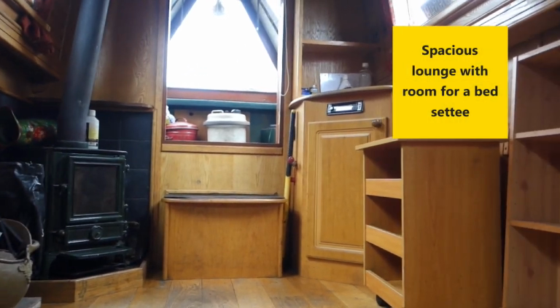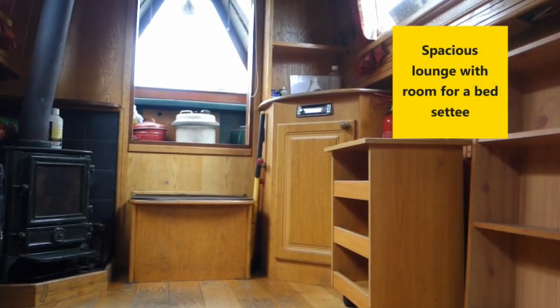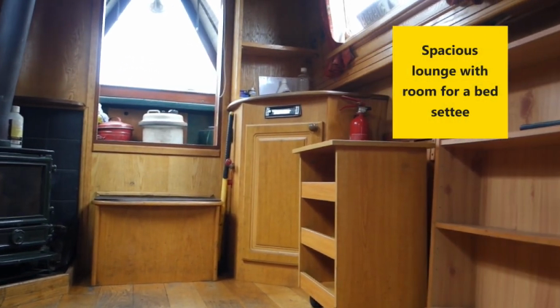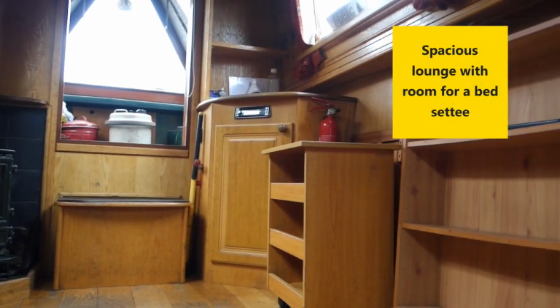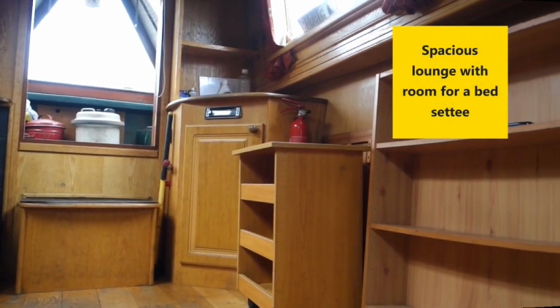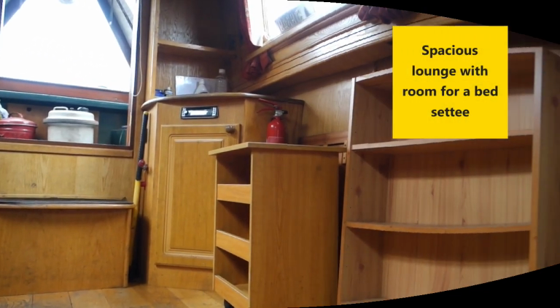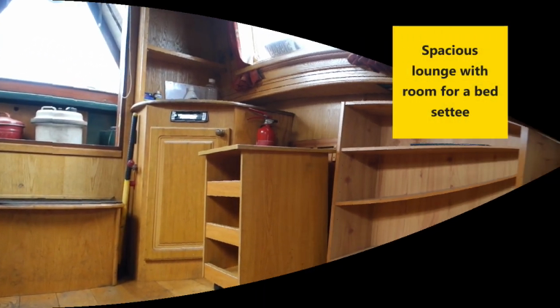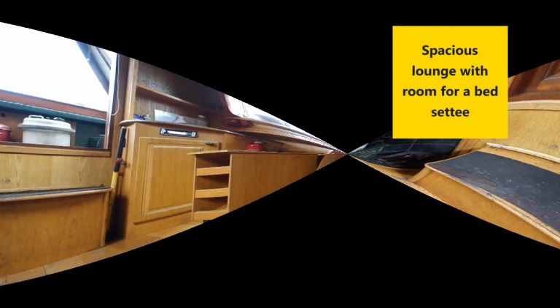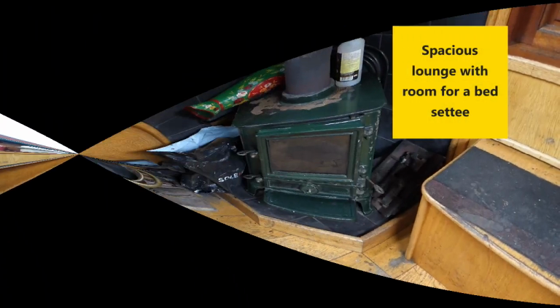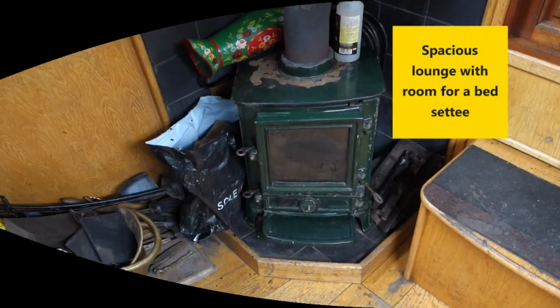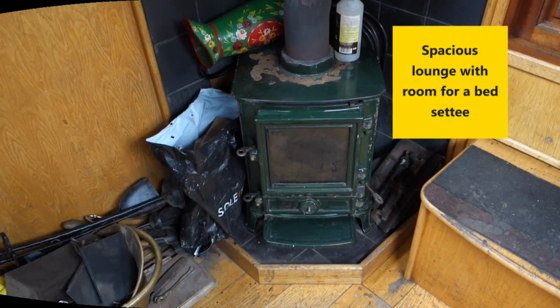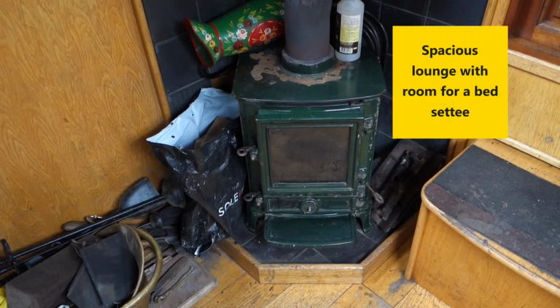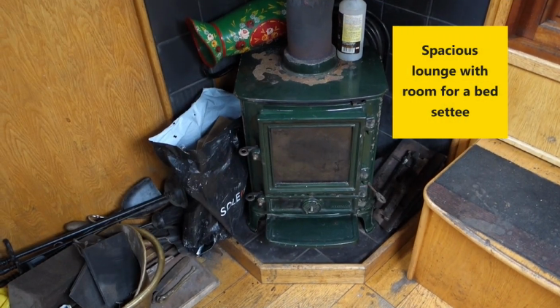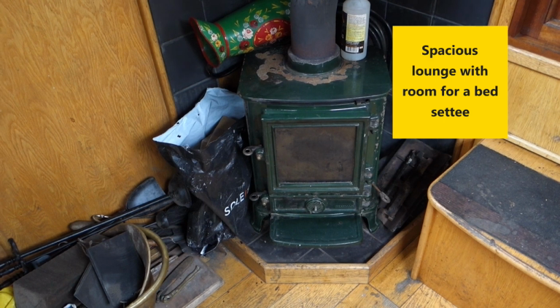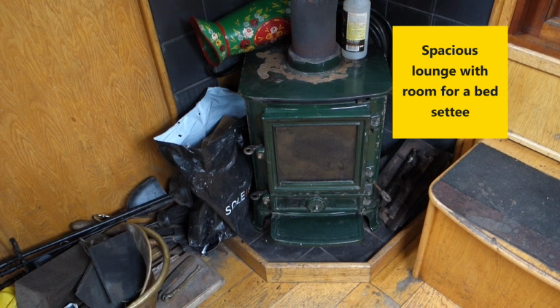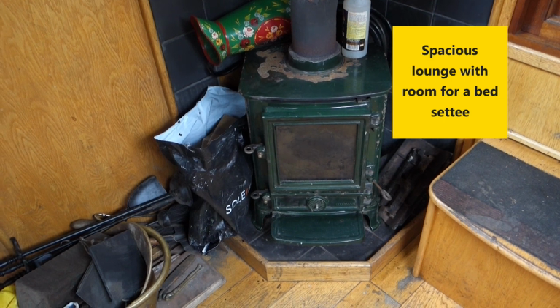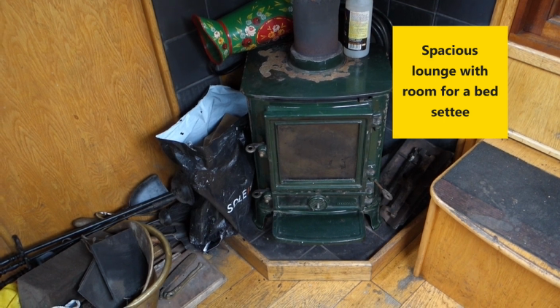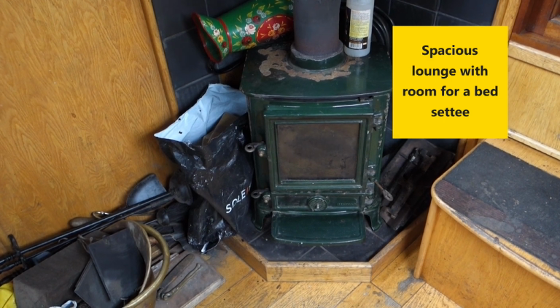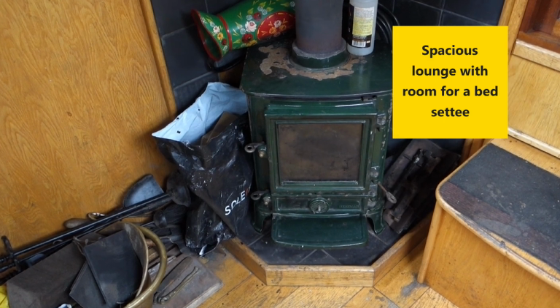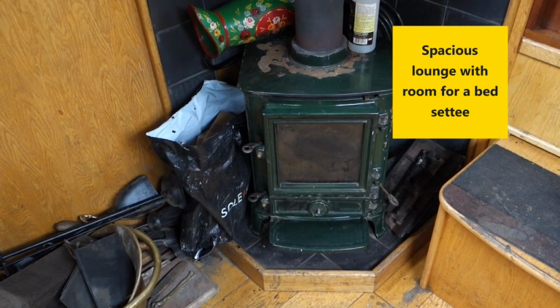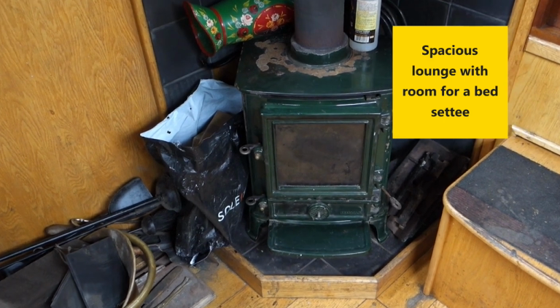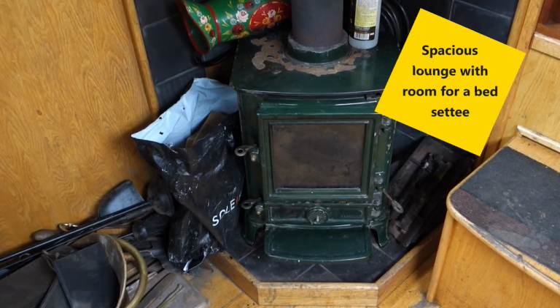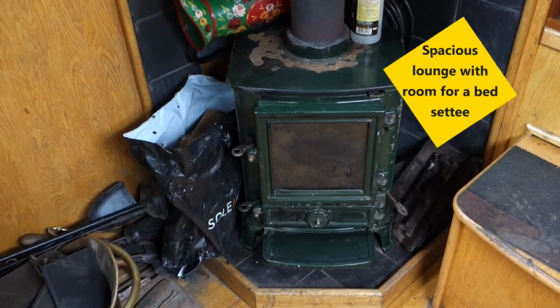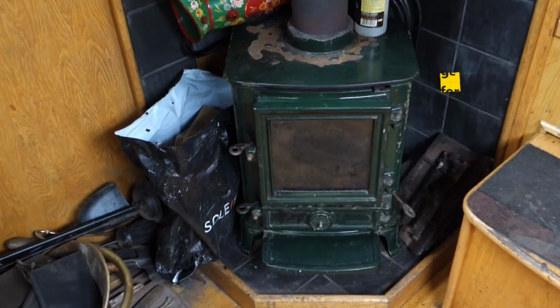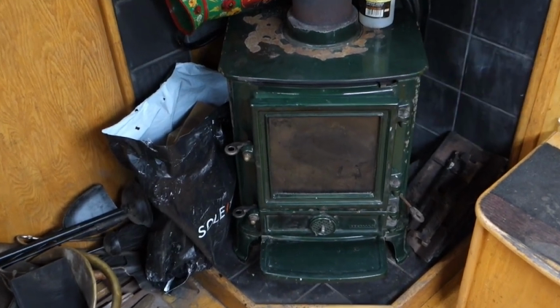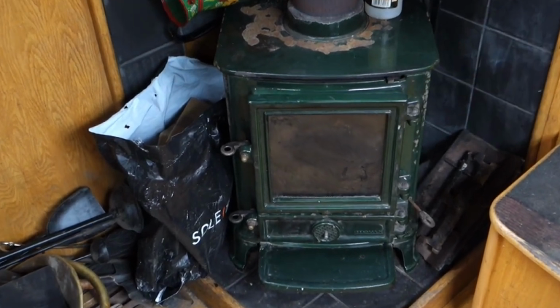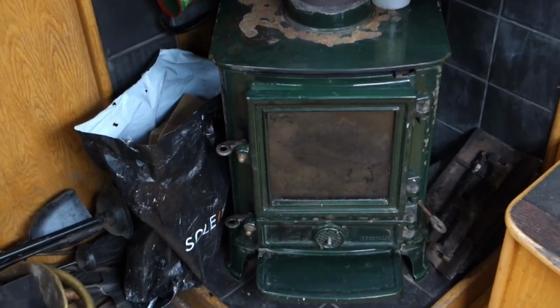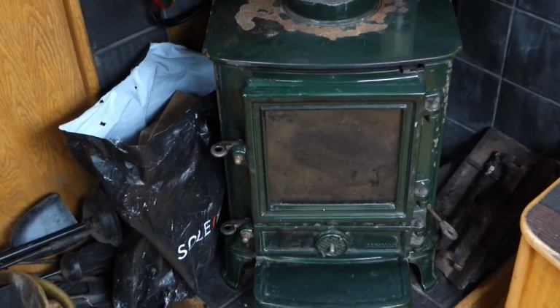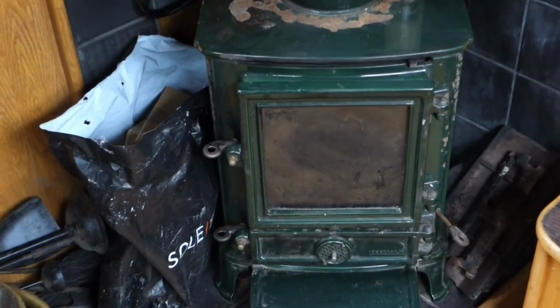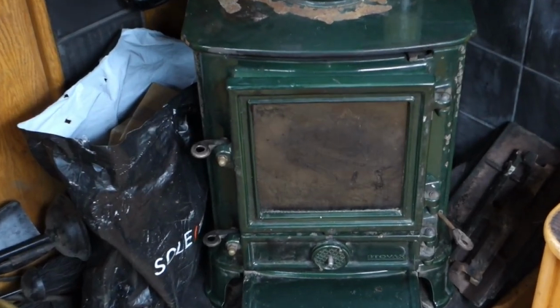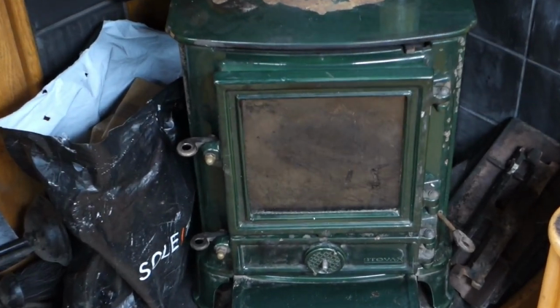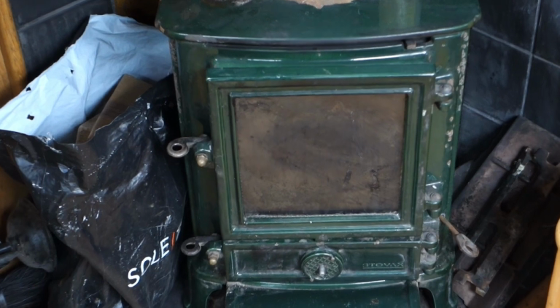The pretty Stovax fire is a focal point and backs up the Eberspacher diesel central heating.